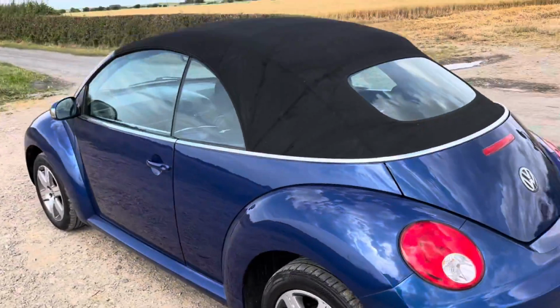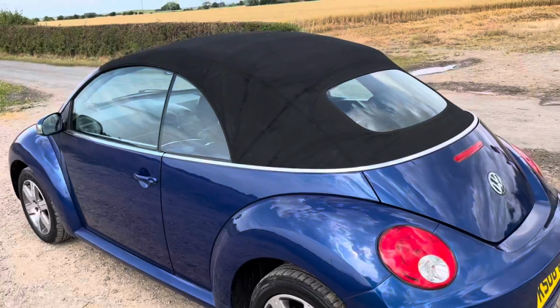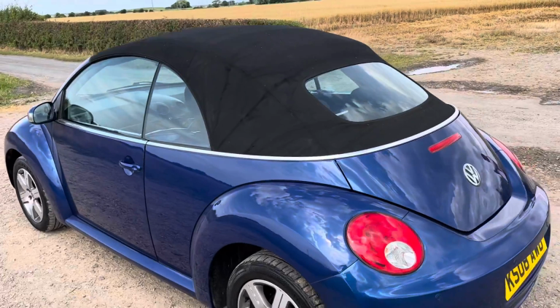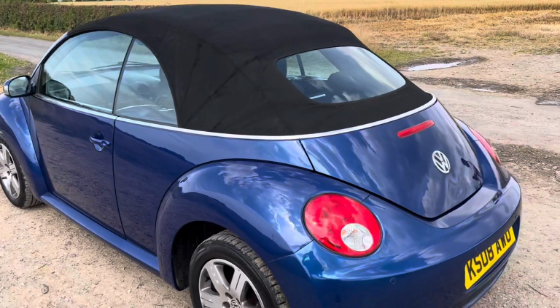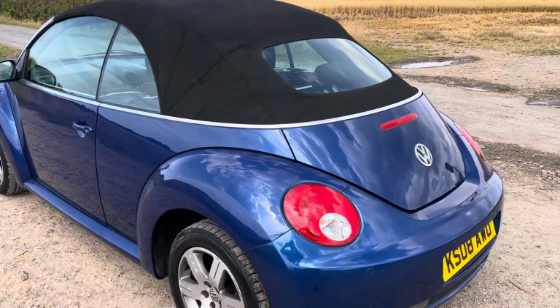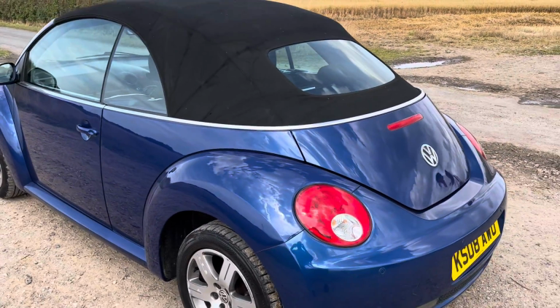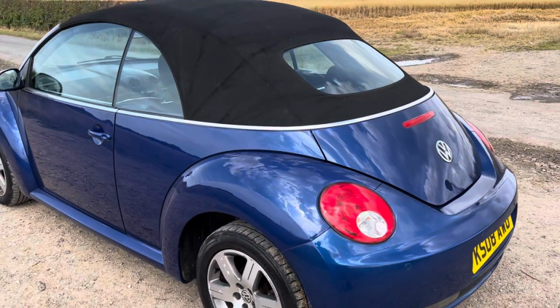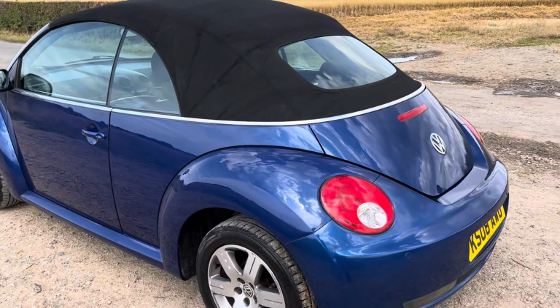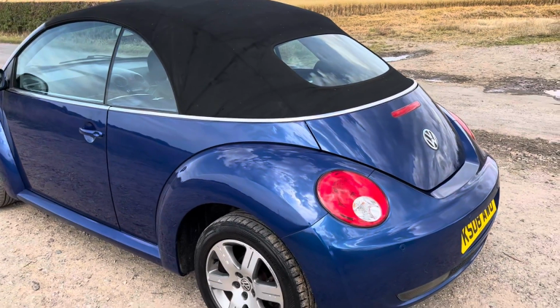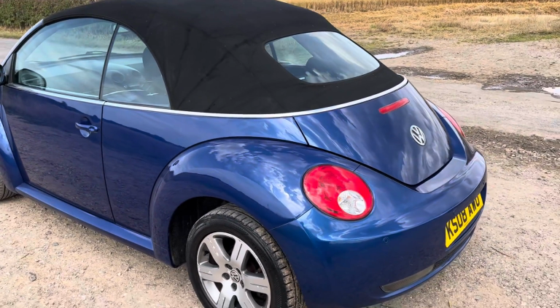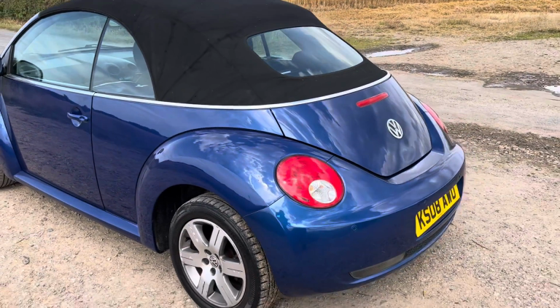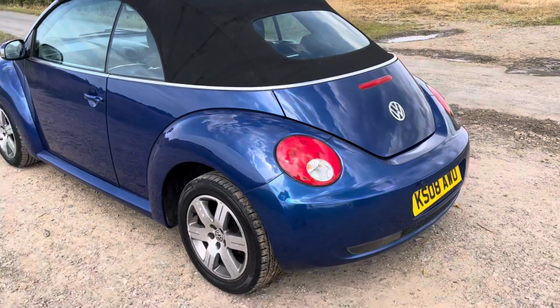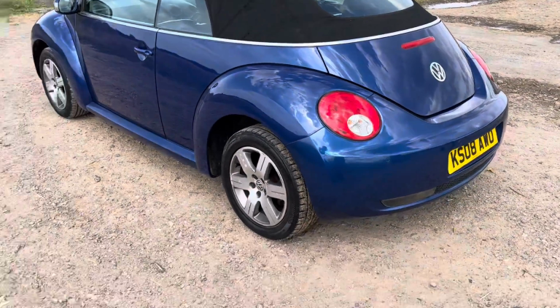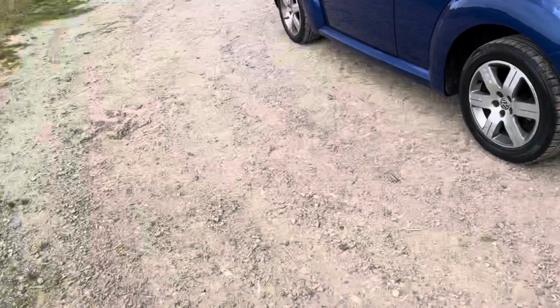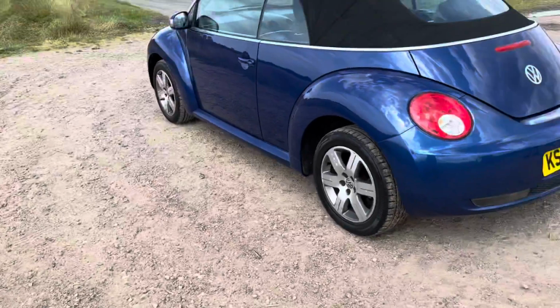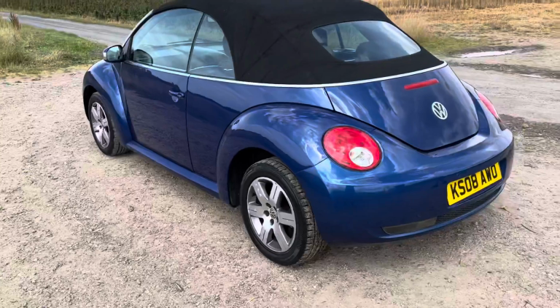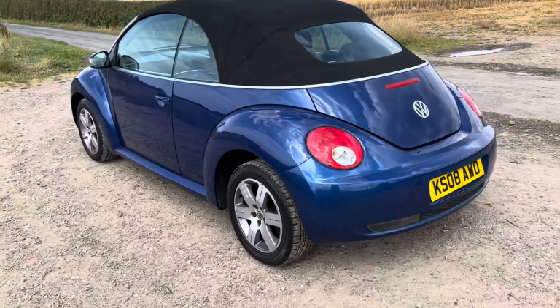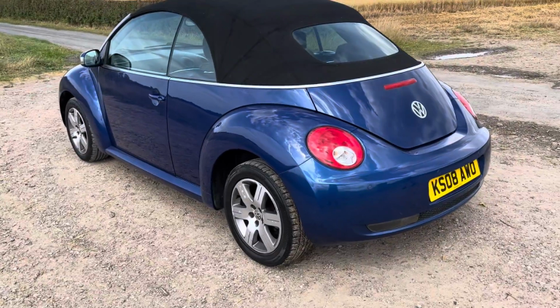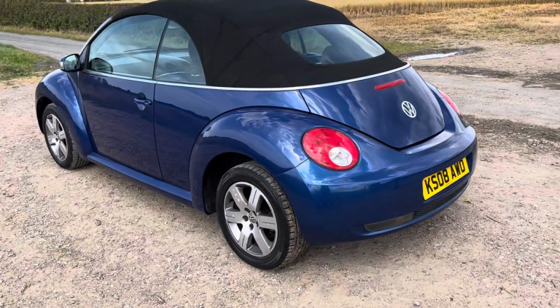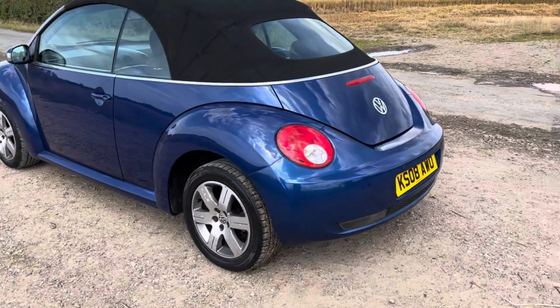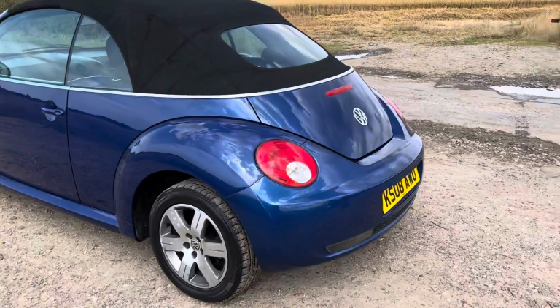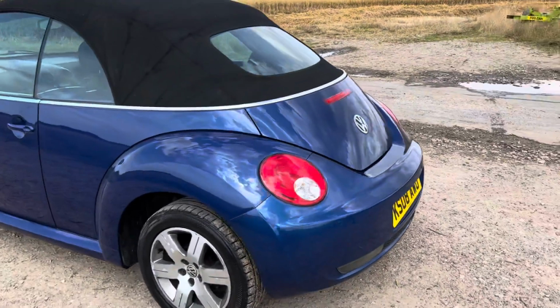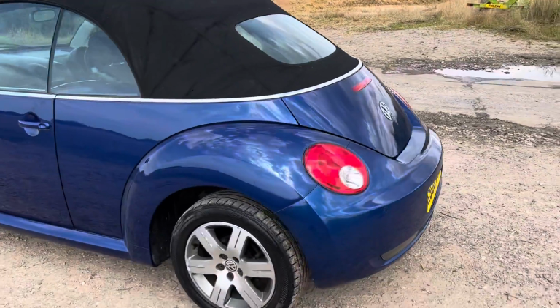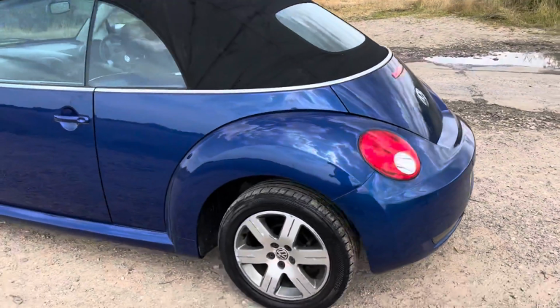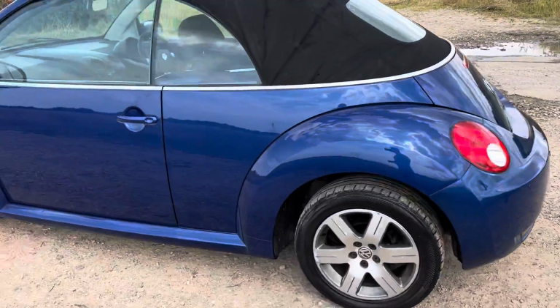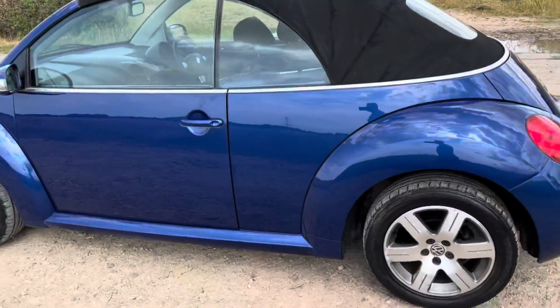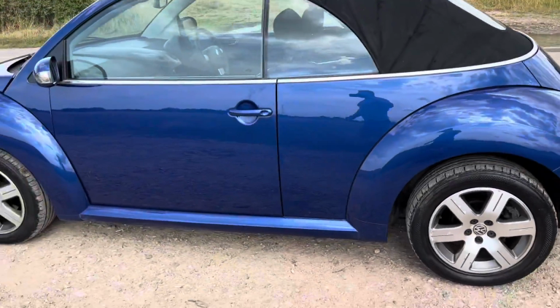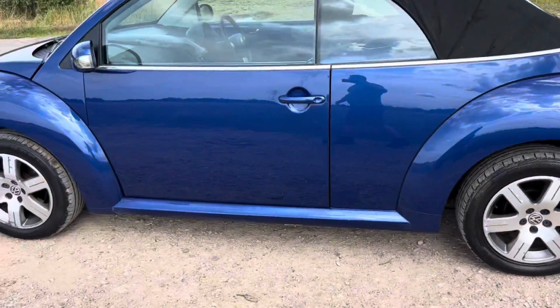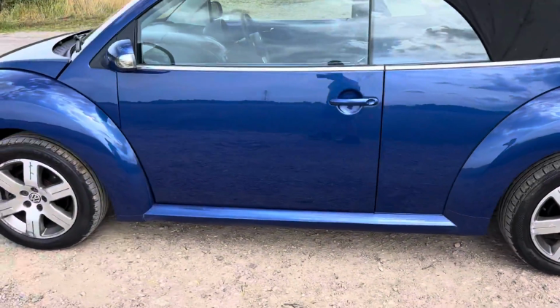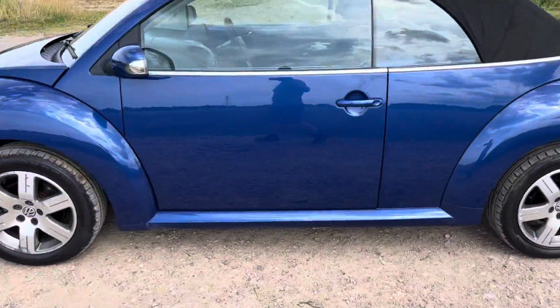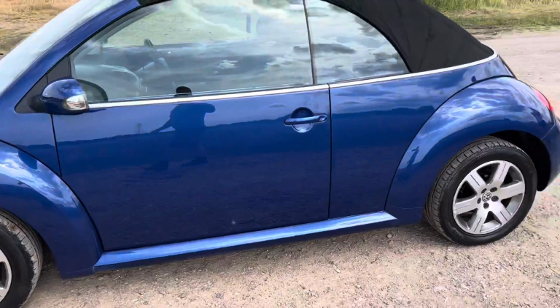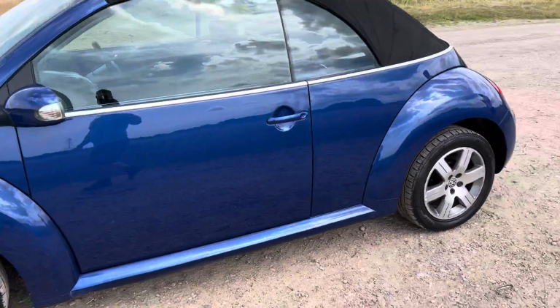It's a convertible as well, and the roof works perfectly. It's just had a fresh timing belt and water pump change, an oil service and filter. I believe it's had an MOT as well, which is great.